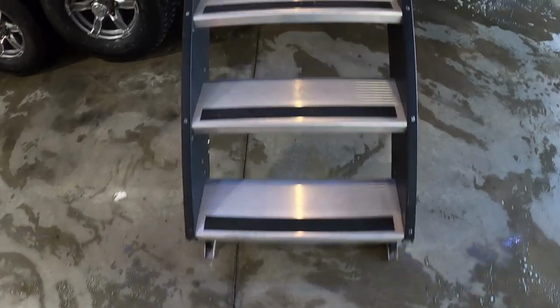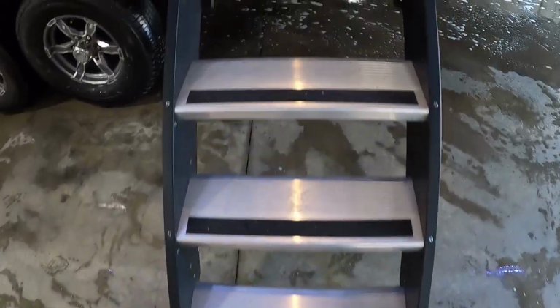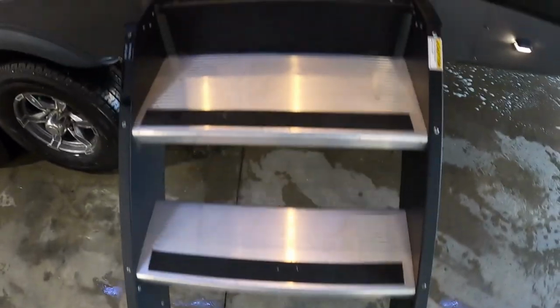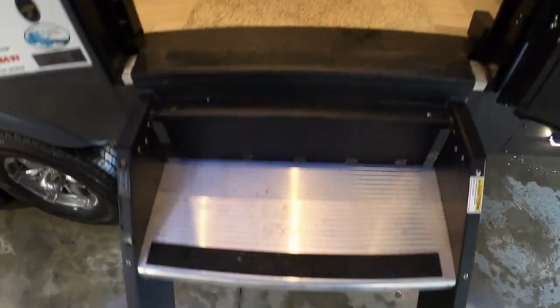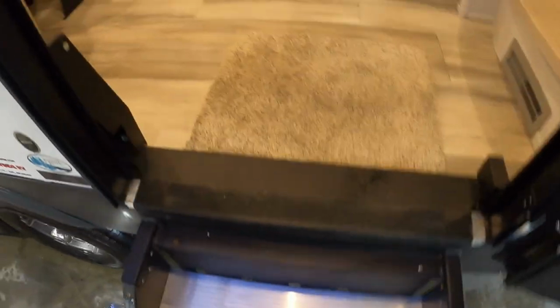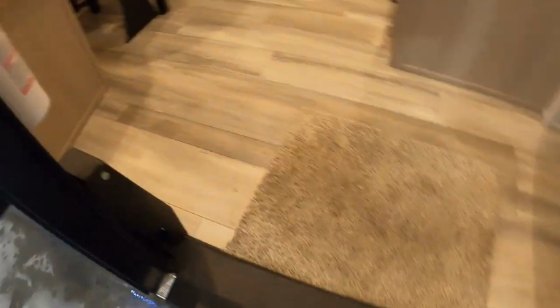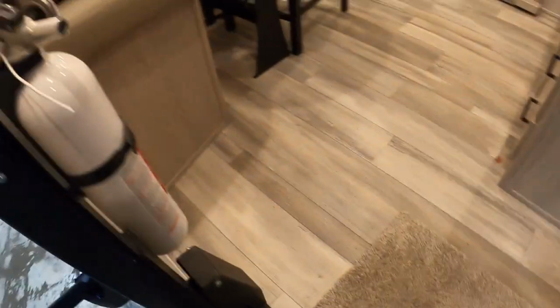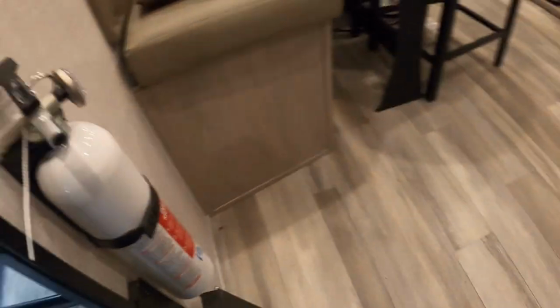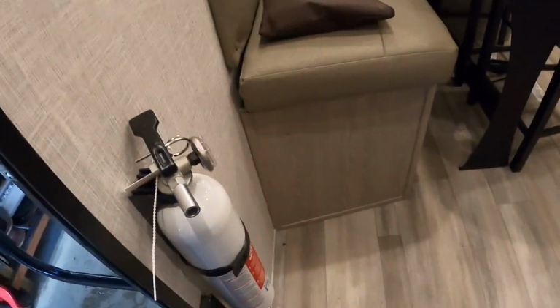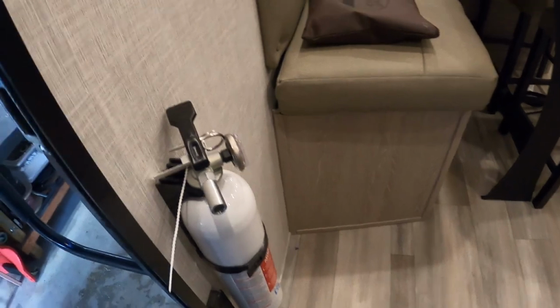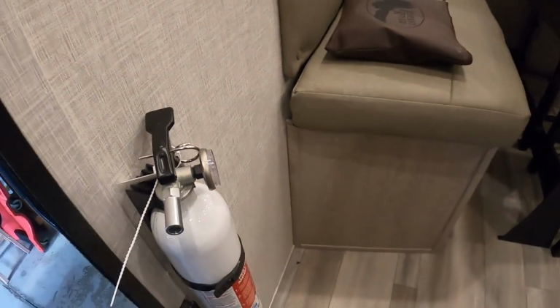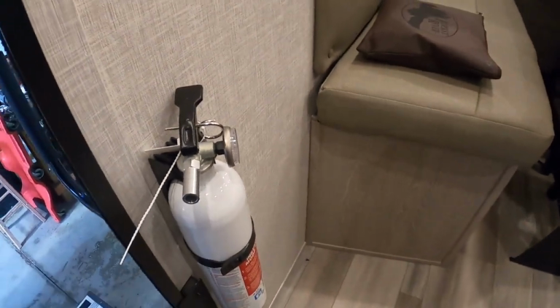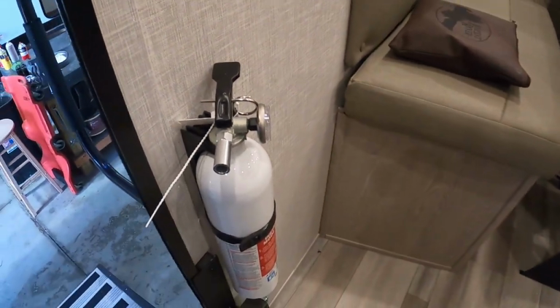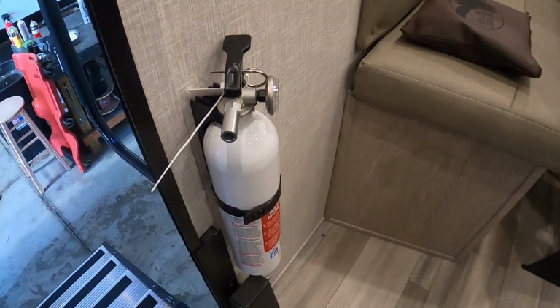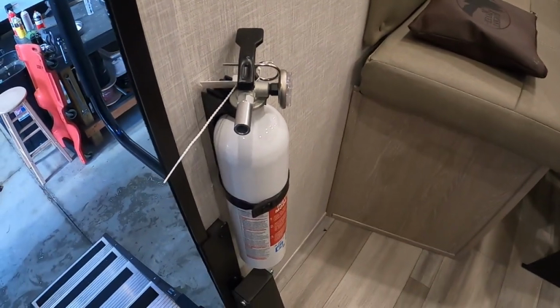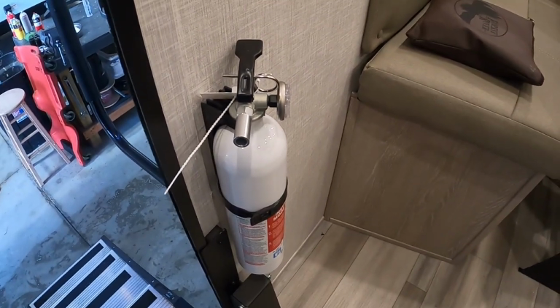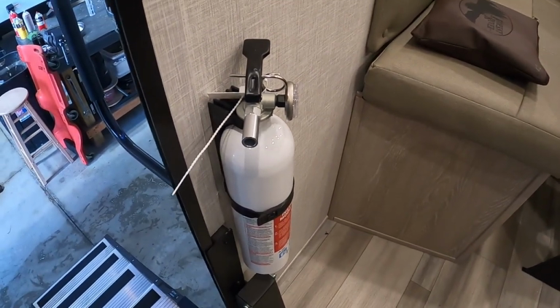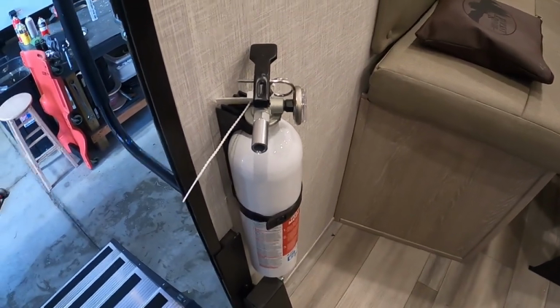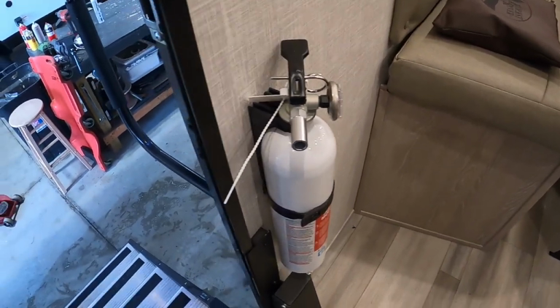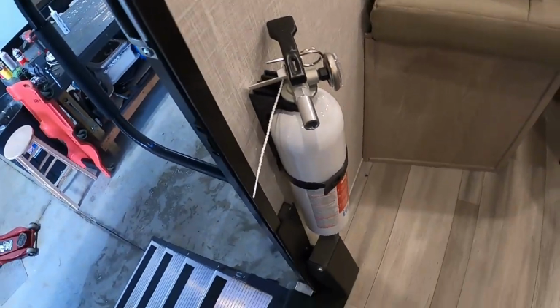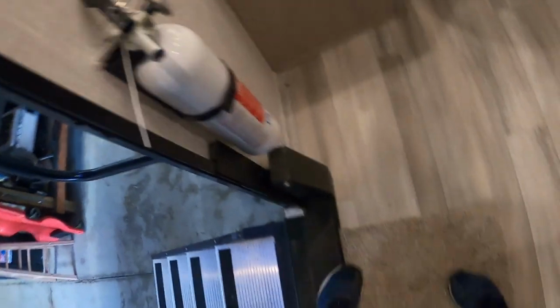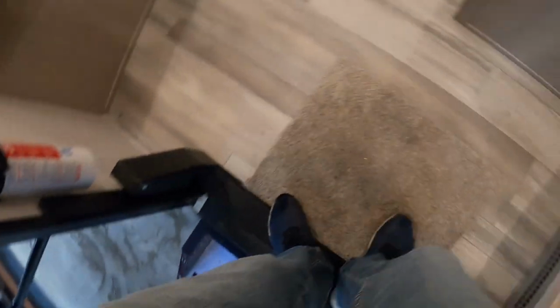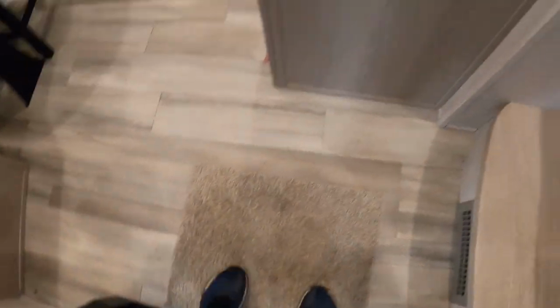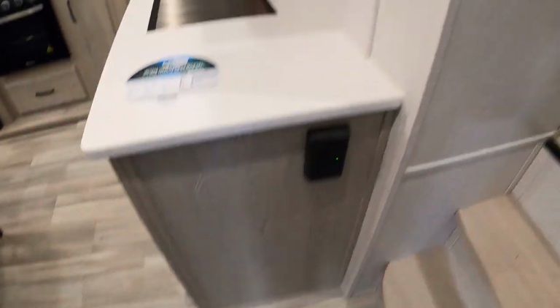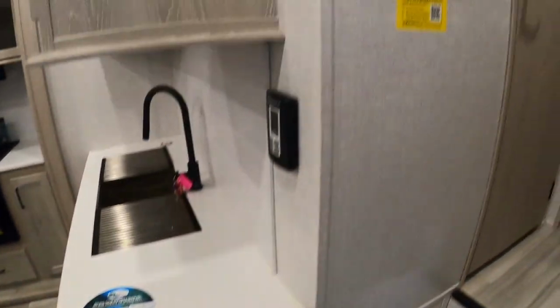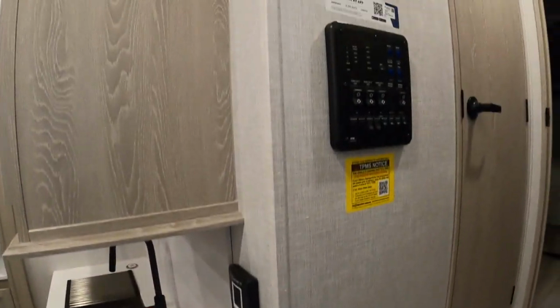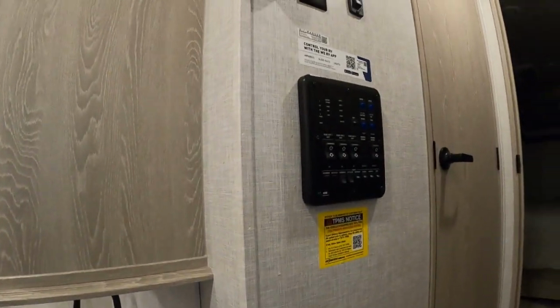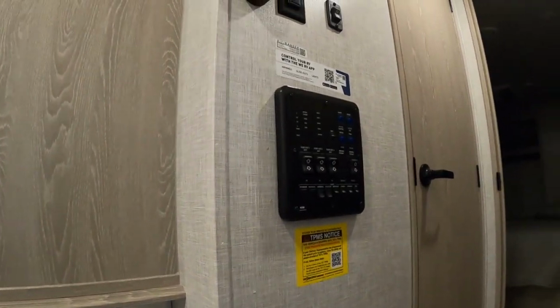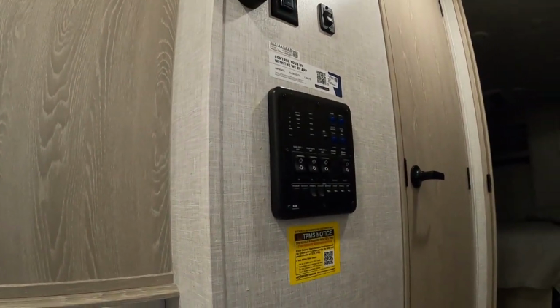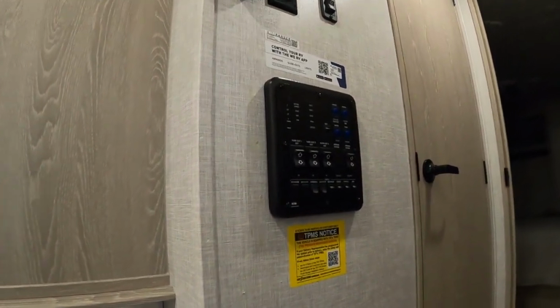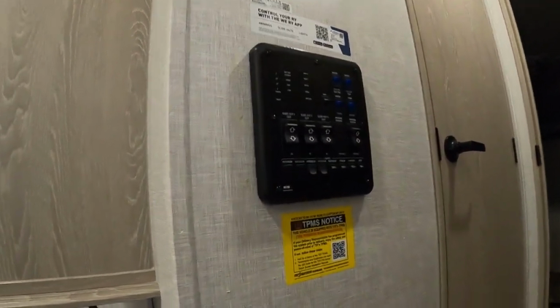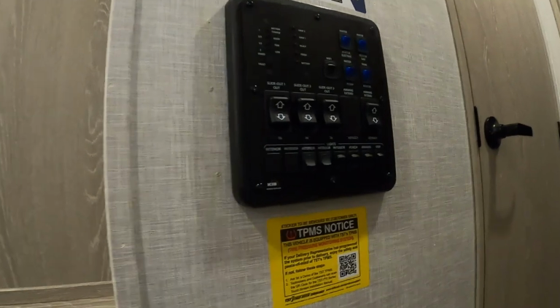All right, coming up inside the unit — first thing I always like to point out is your fire extinguisher. Make sure that you and everyone camping with you knows the fire extinguisher is located by the entry doorway in case of emergency. Also straight over to my left is a control panel — let's head straight over there and talk about it.